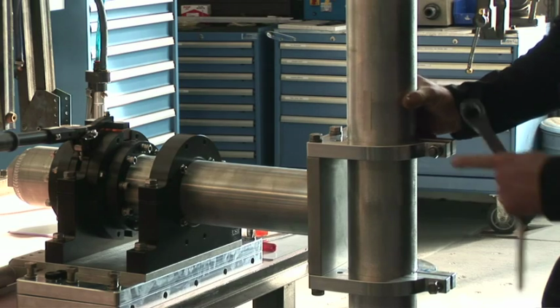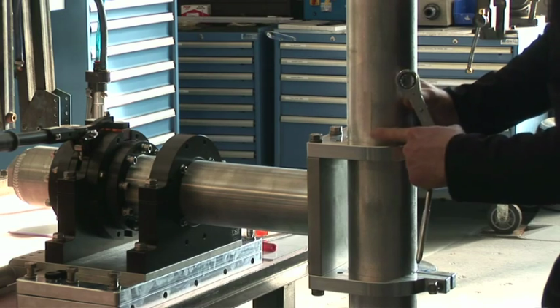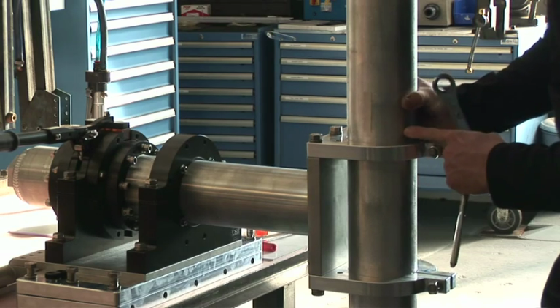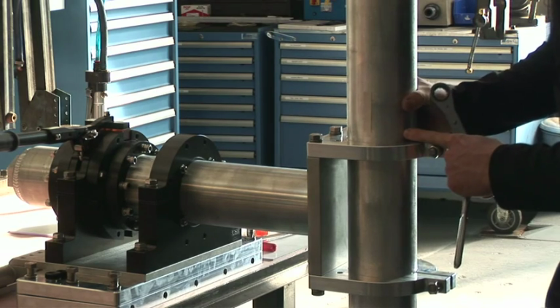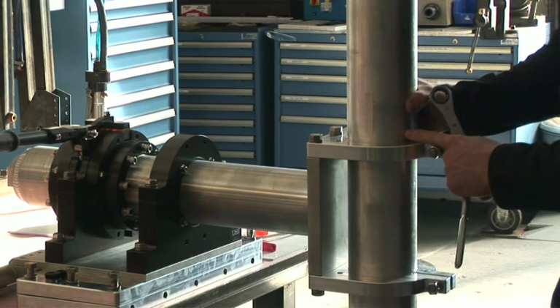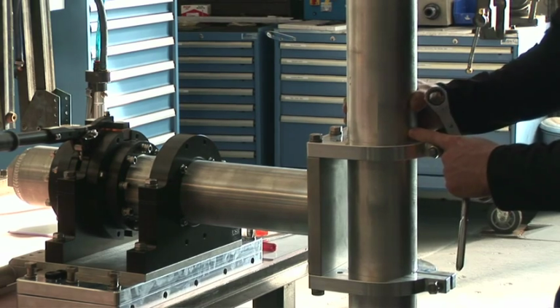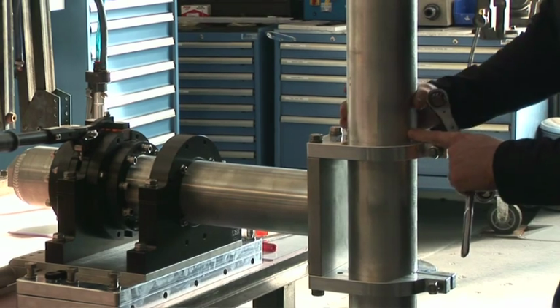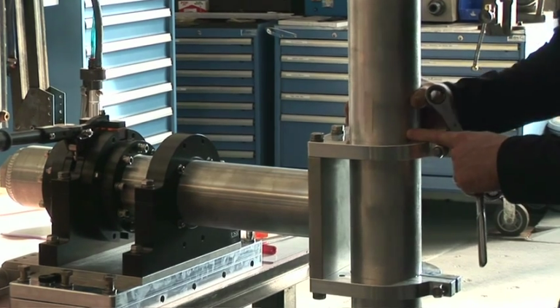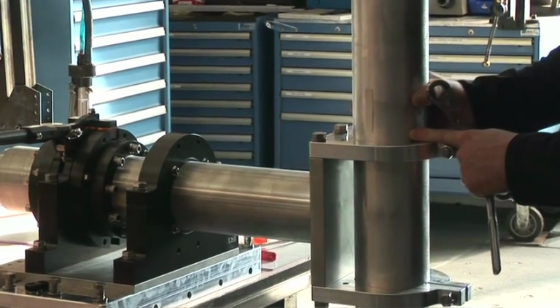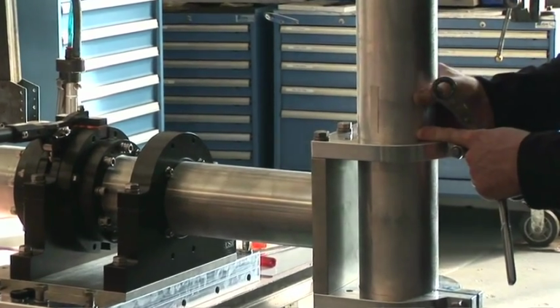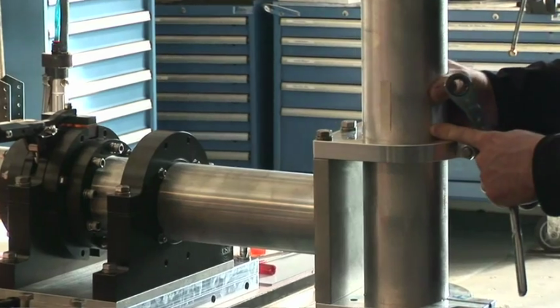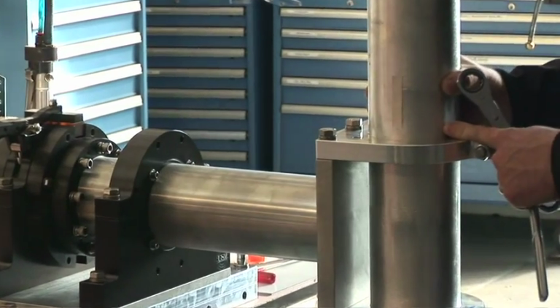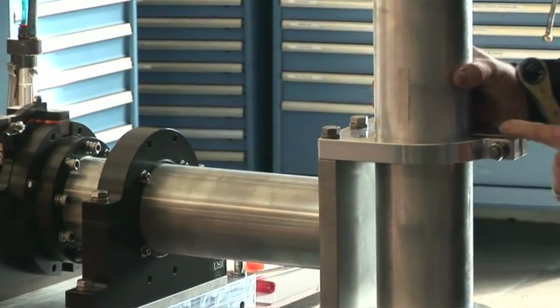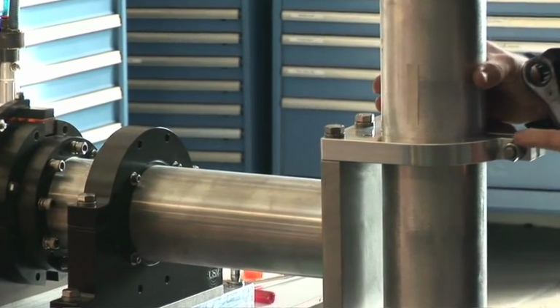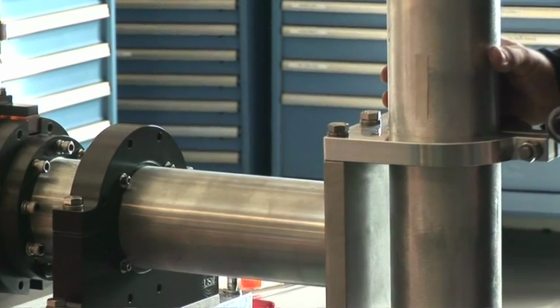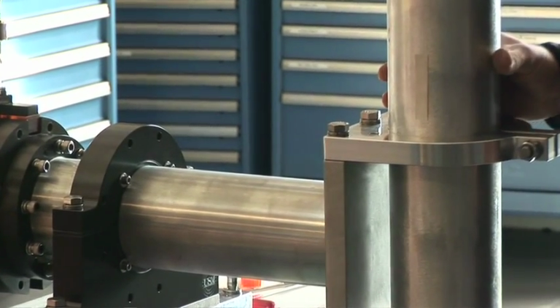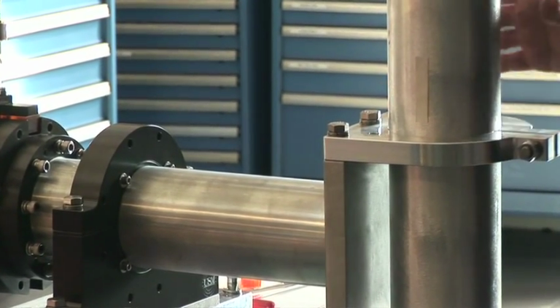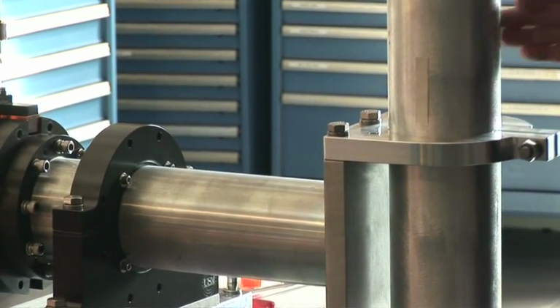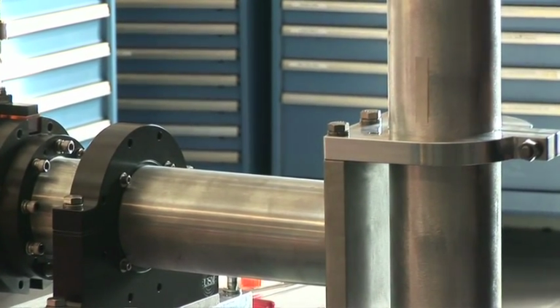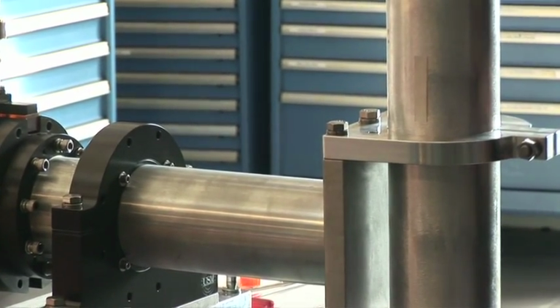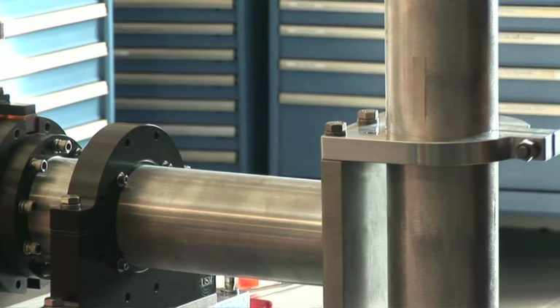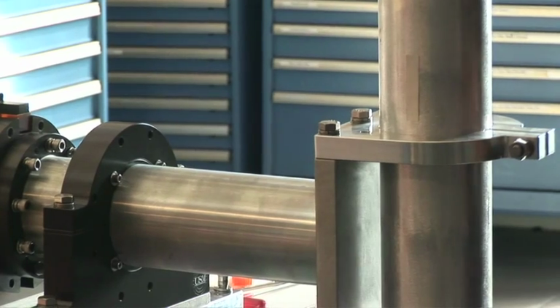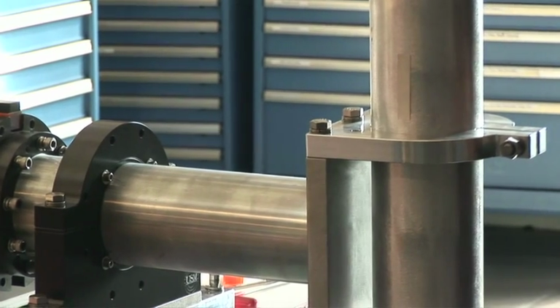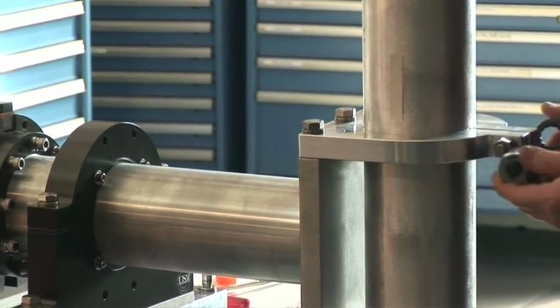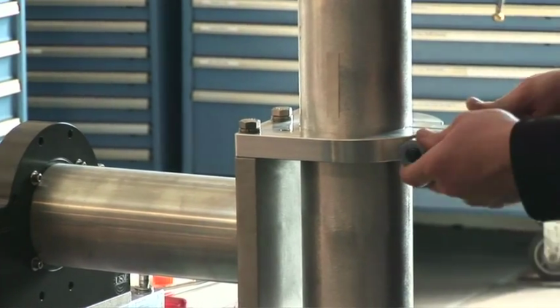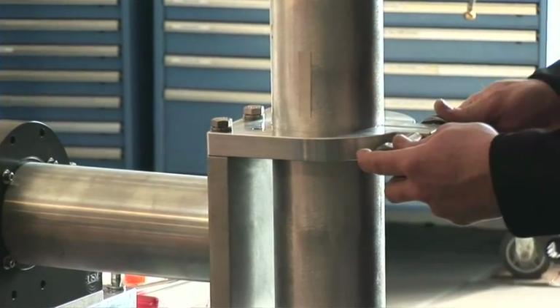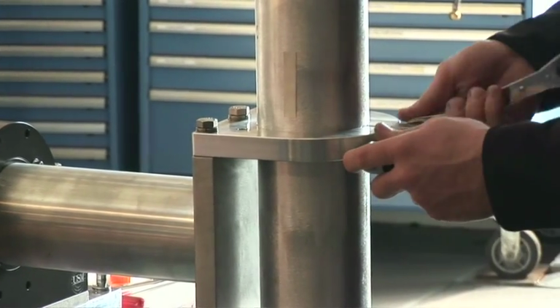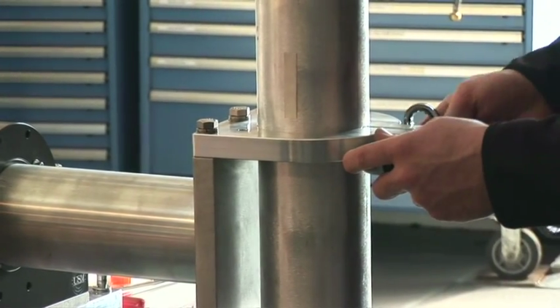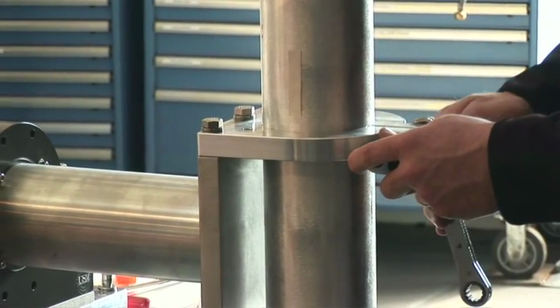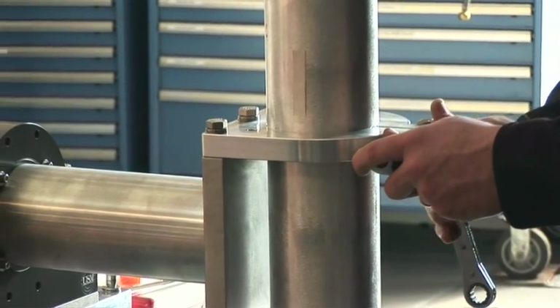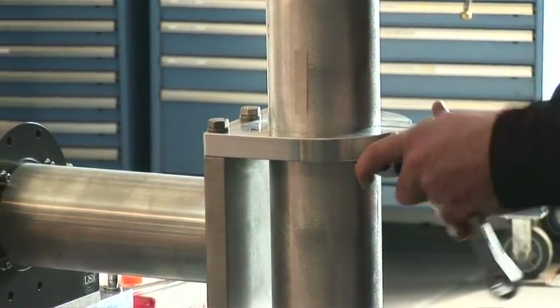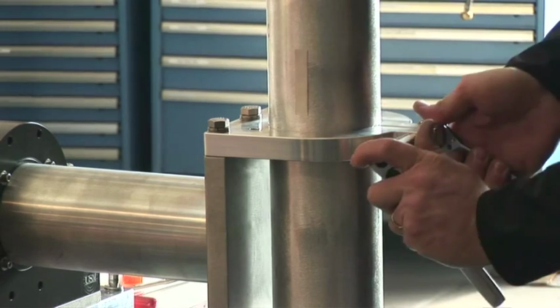You'll notice this piece of tape here can move to let you adjust the yaw. Once you get the mount set with the correct Z and the yaw where you're happy with it, then you want to re-tighten these clamps.